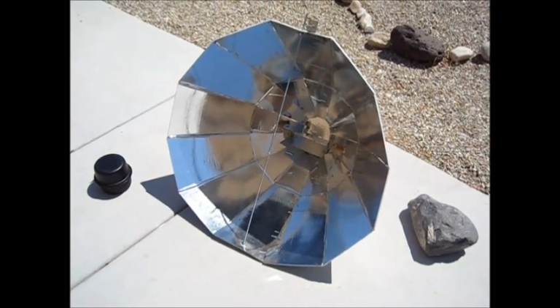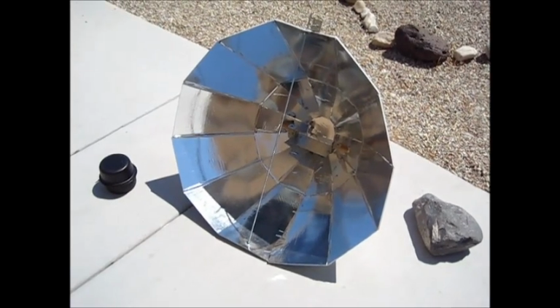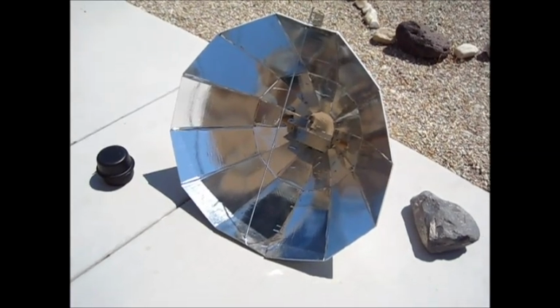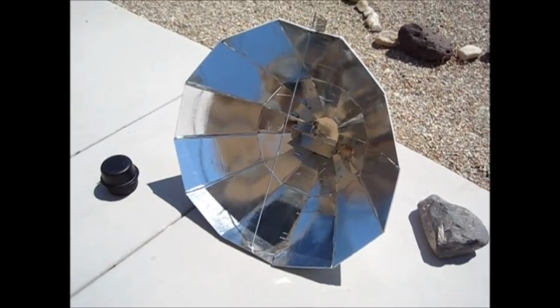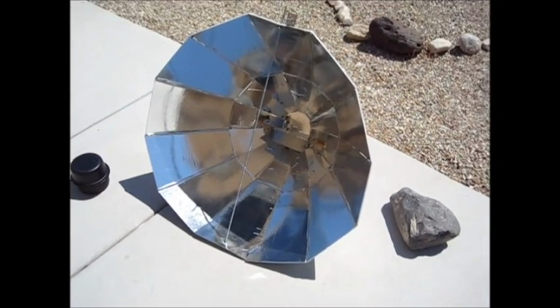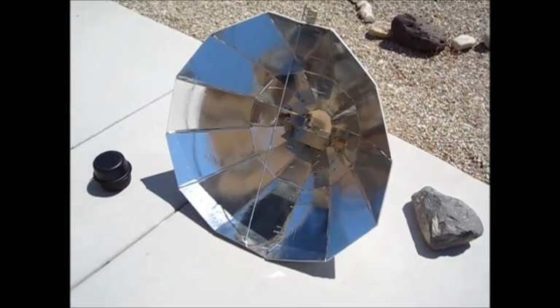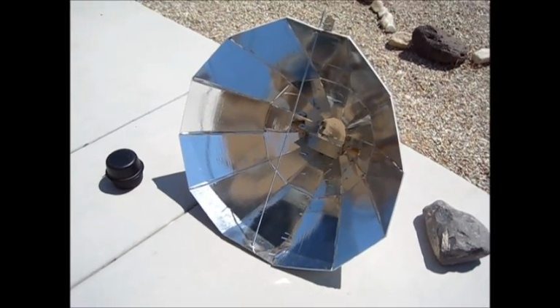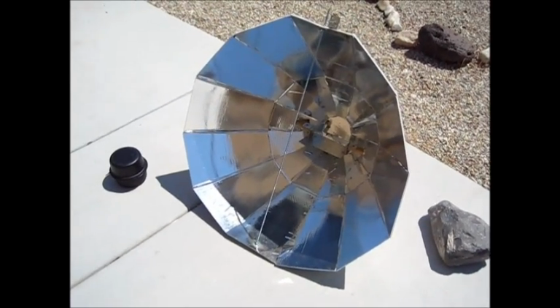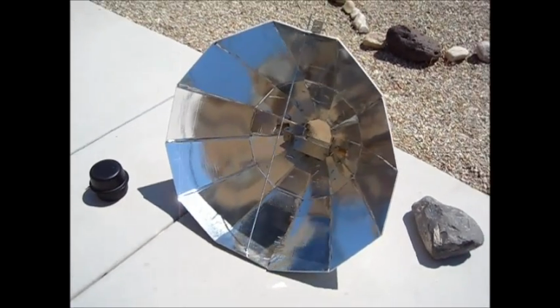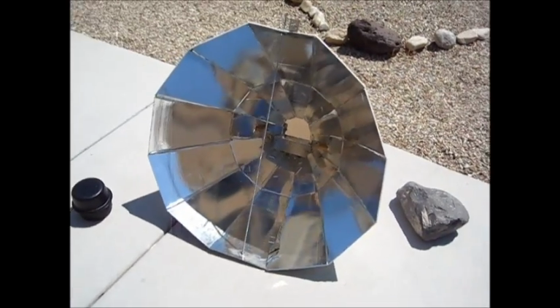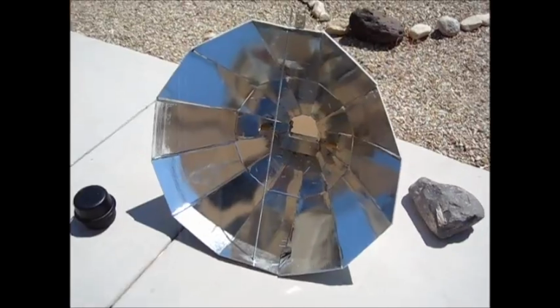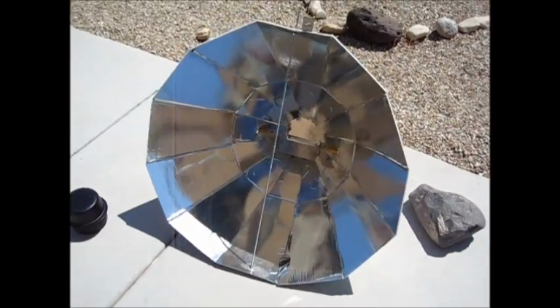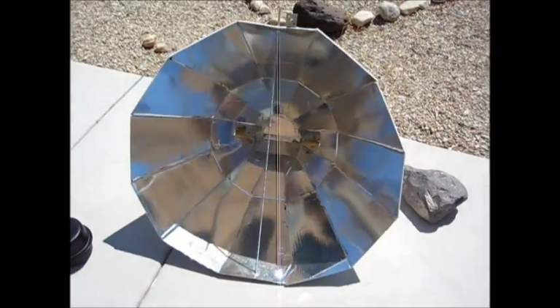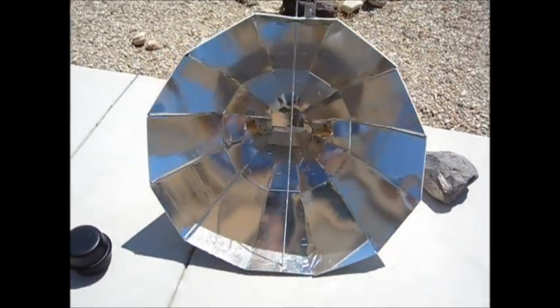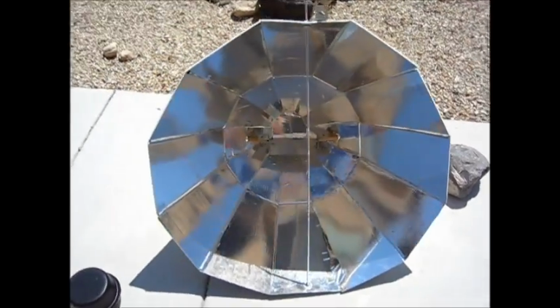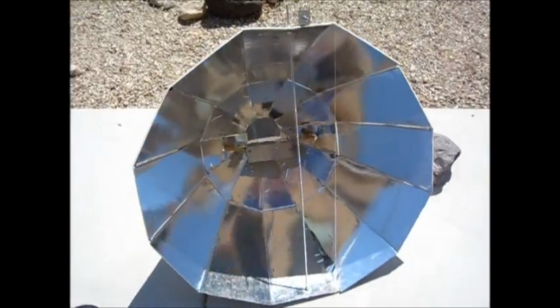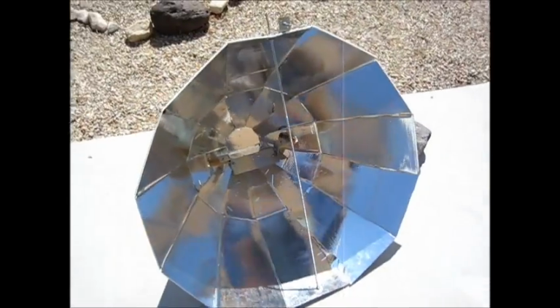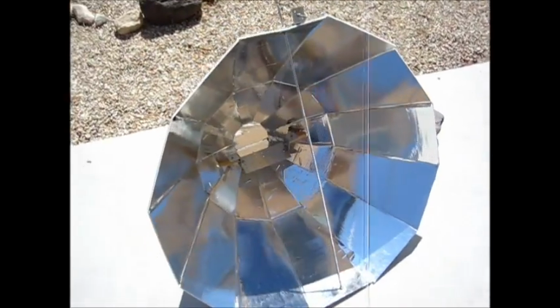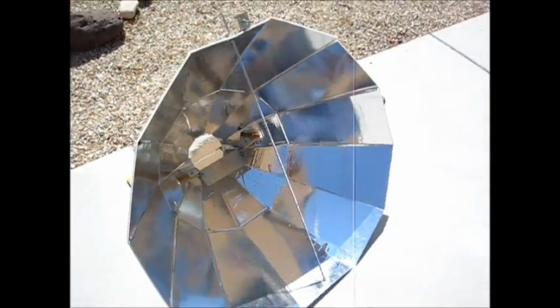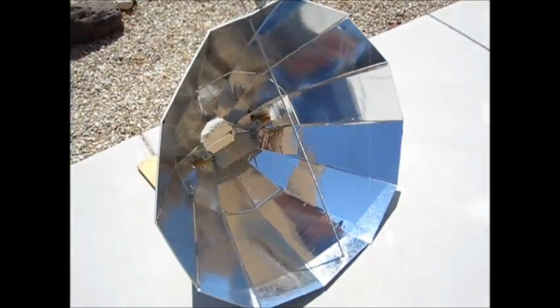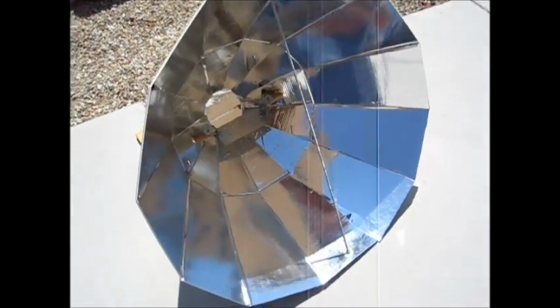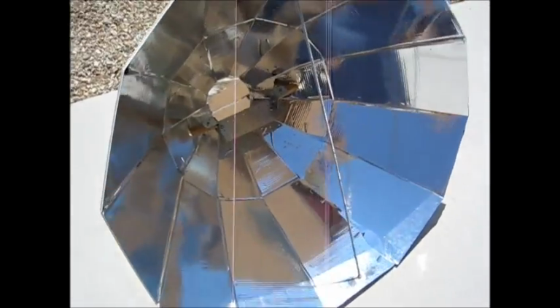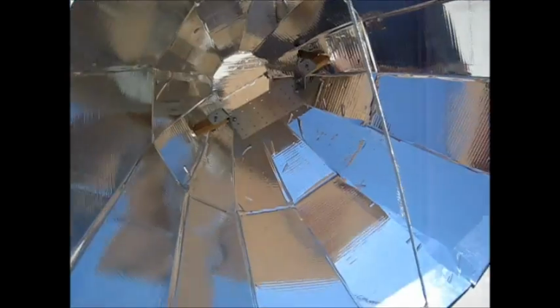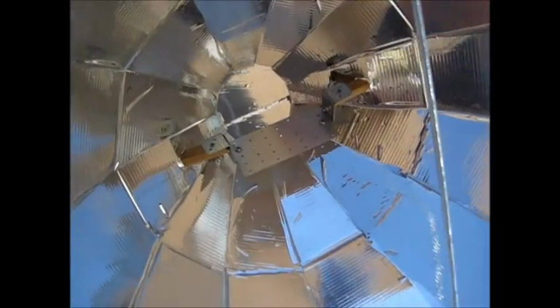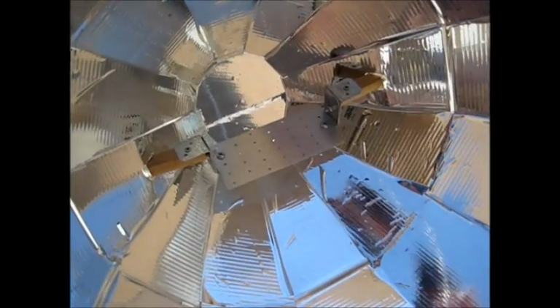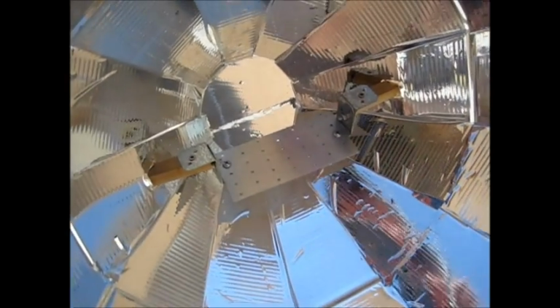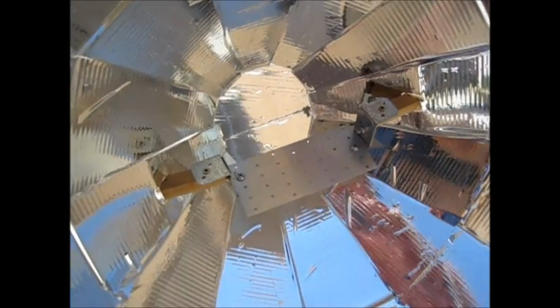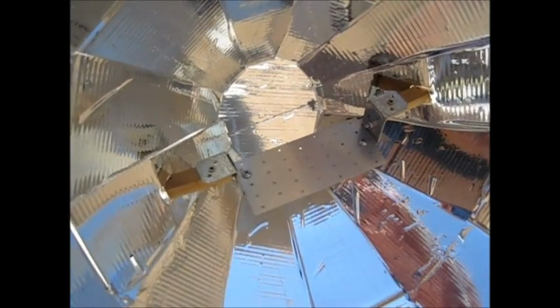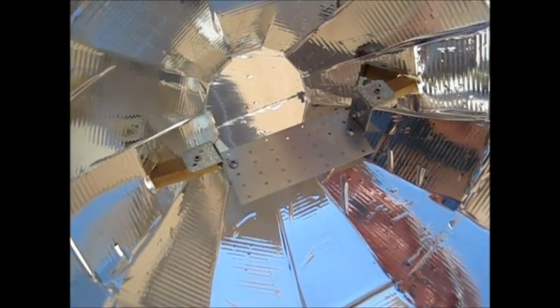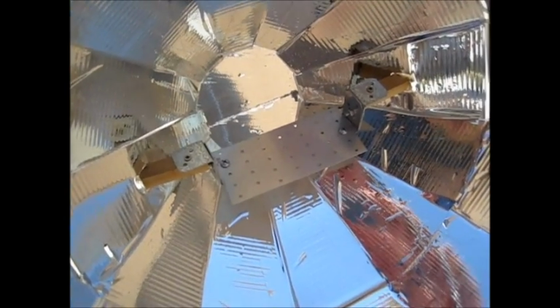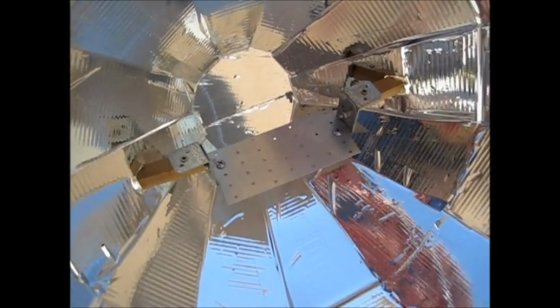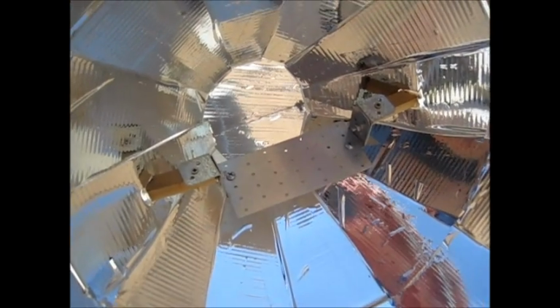Hello YouTubers, this is my homemade solar cooker. The idea is it takes the sun's rays and concentrates them into one point in the center, and it can be used to cook food.